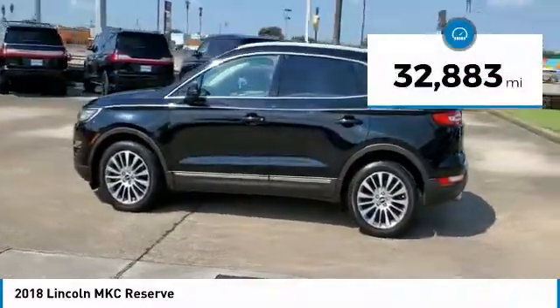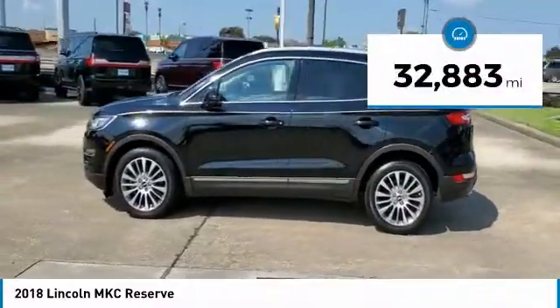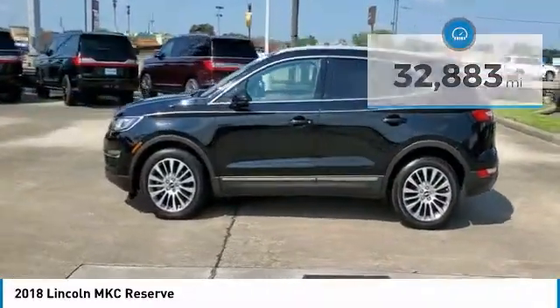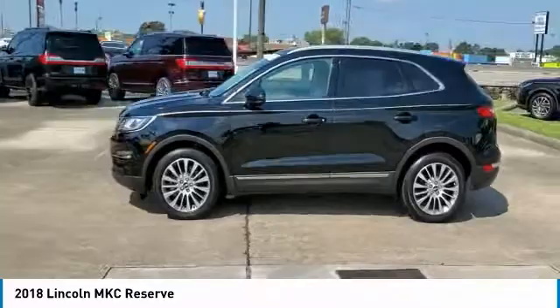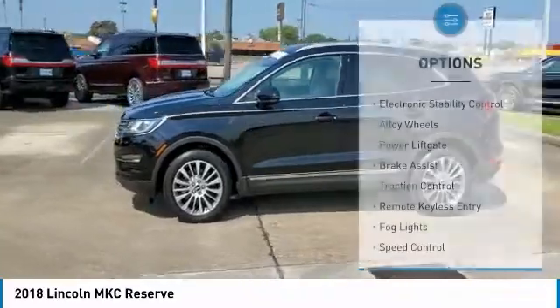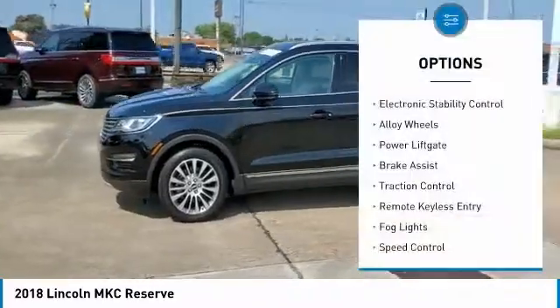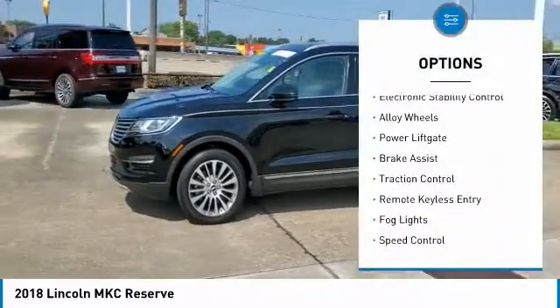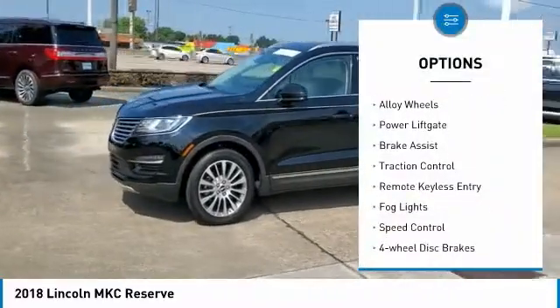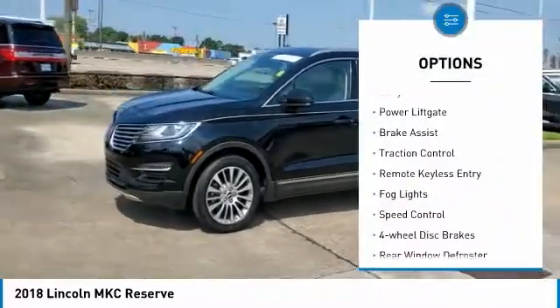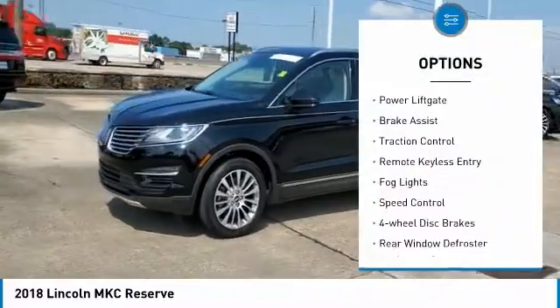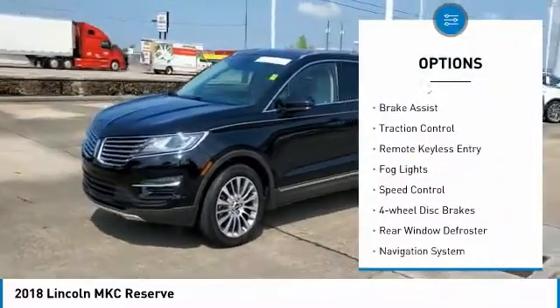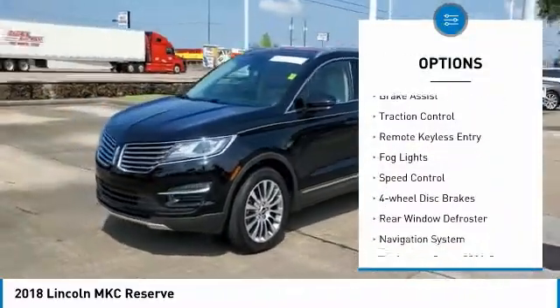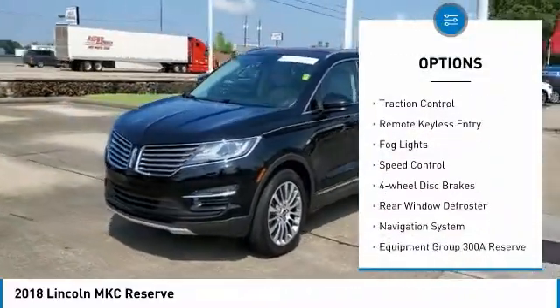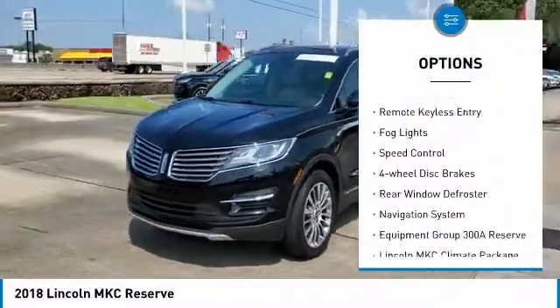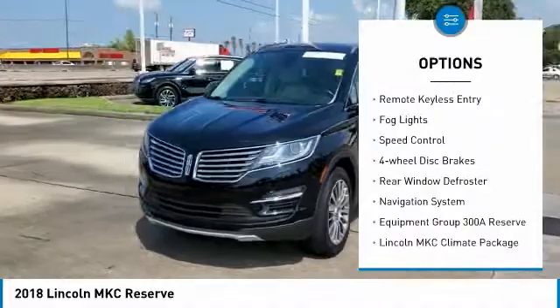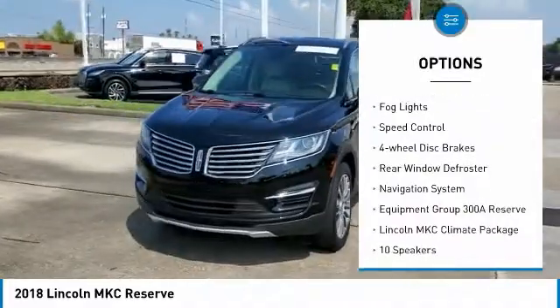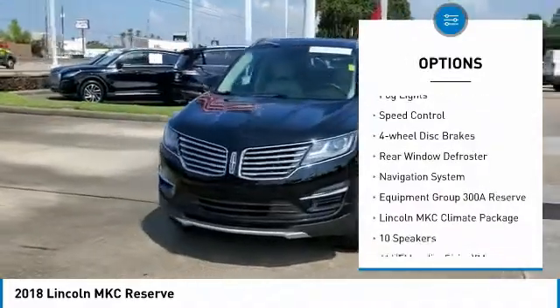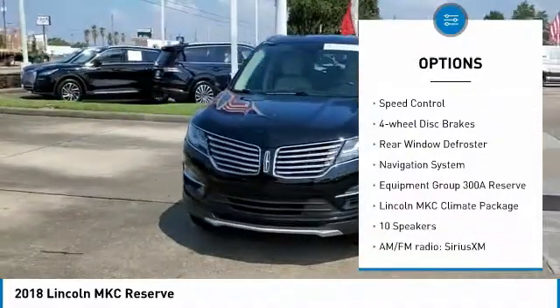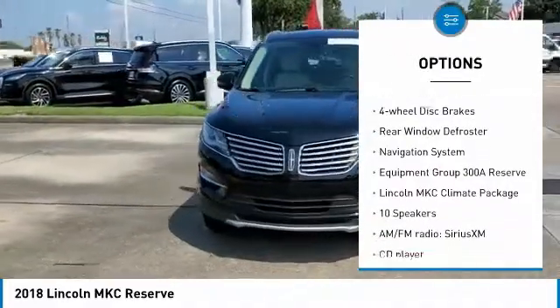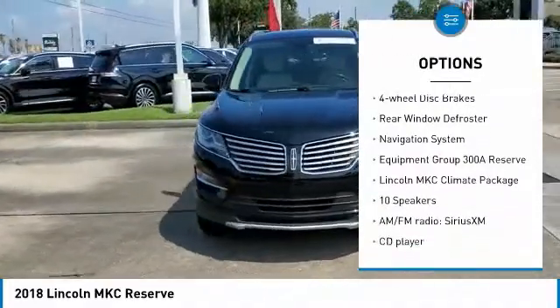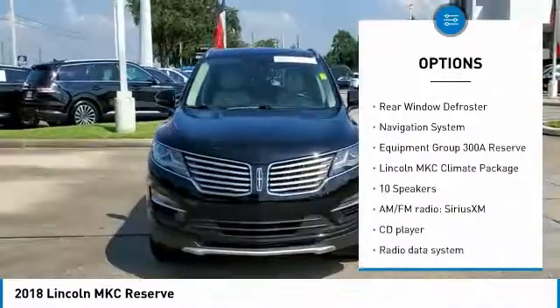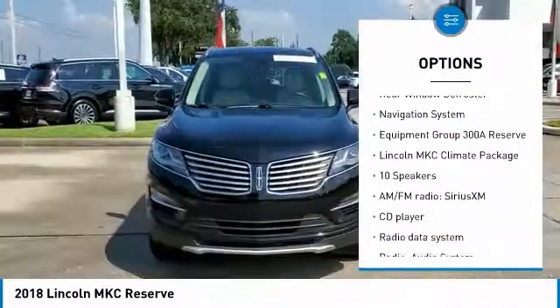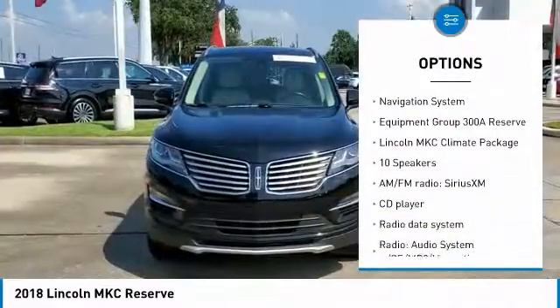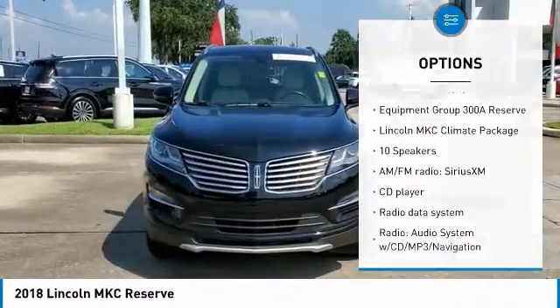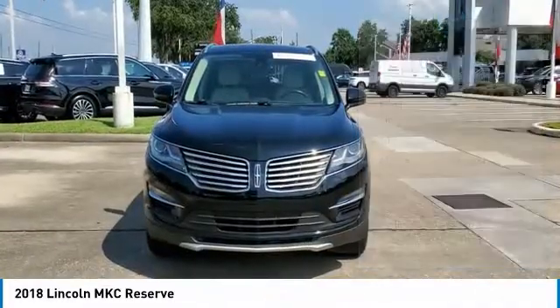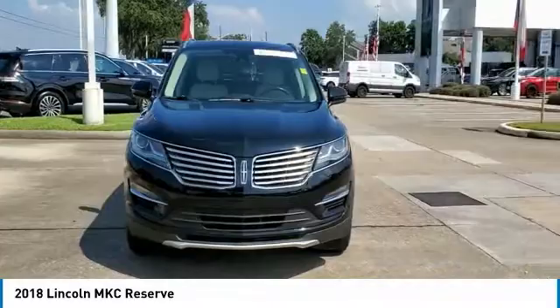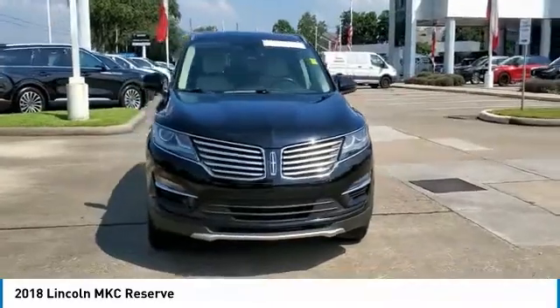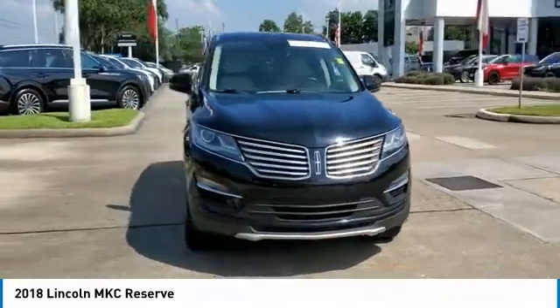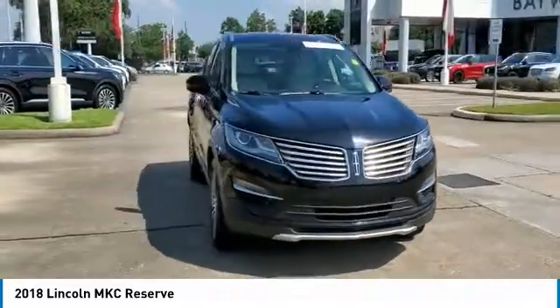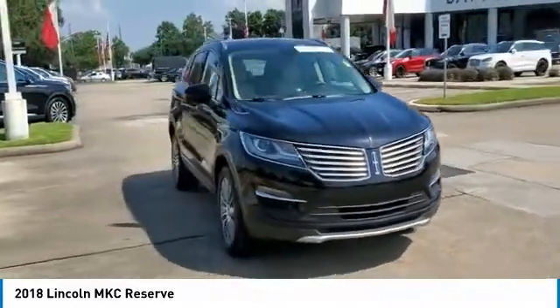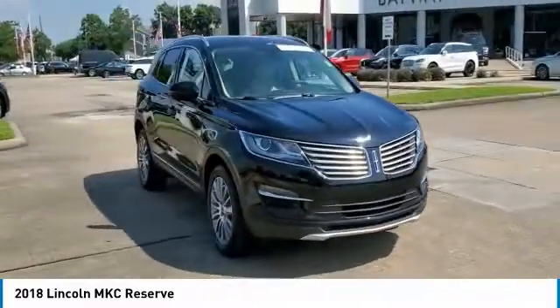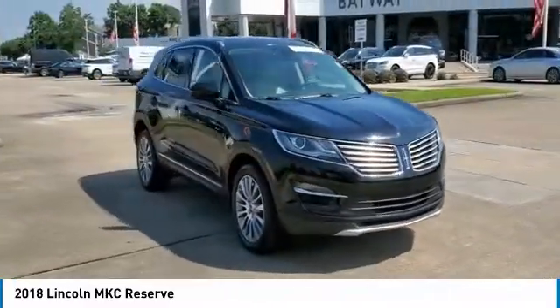Here are some of this vehicle's great options: electronic stability control, alloy wheels, power lift gate, brake assist, traction control, remote keyless entry, fog lights, speed control, four wheel disc brakes, and rear window defroster.